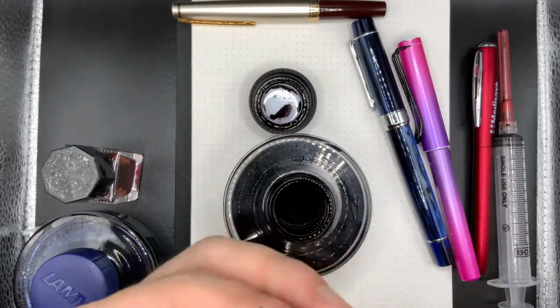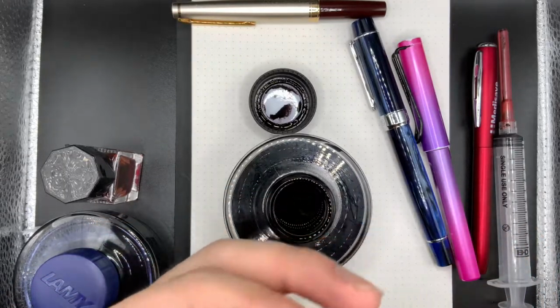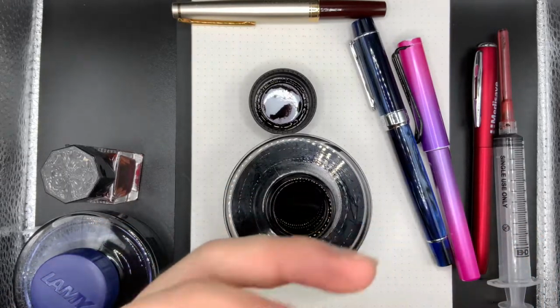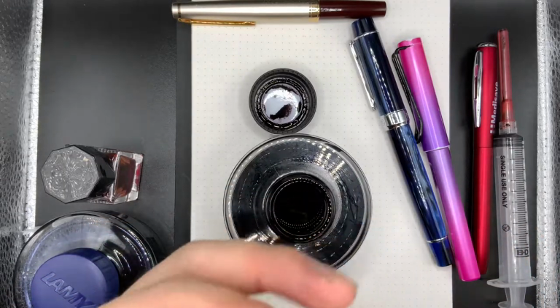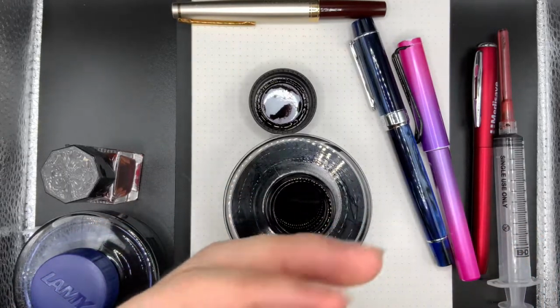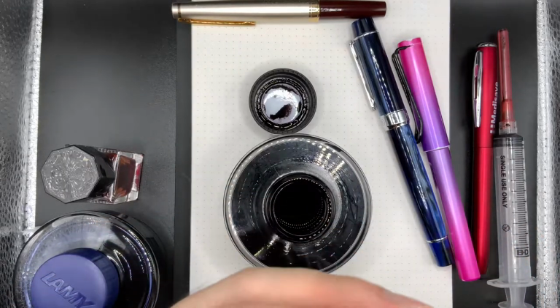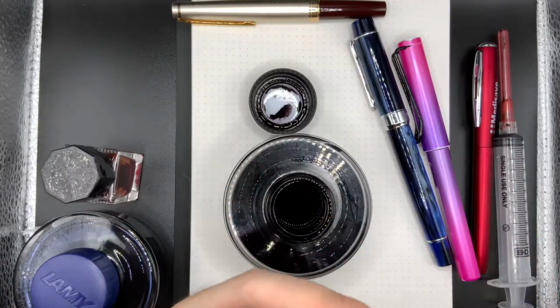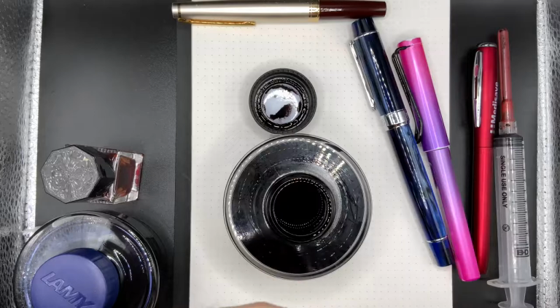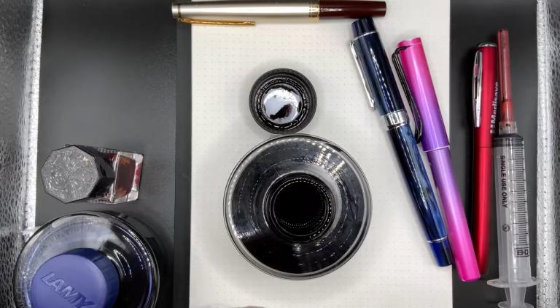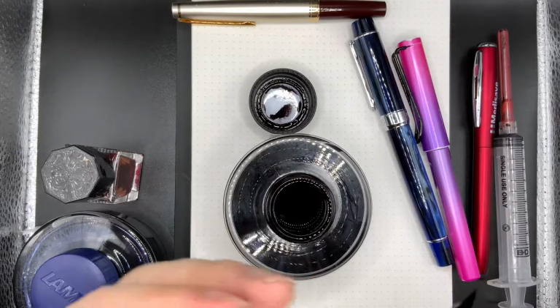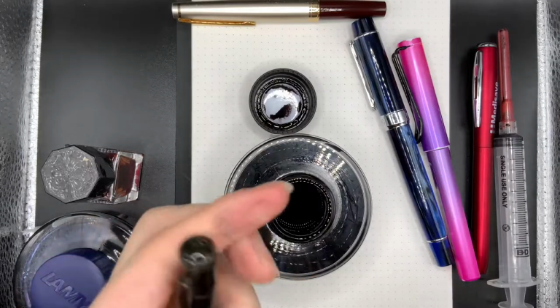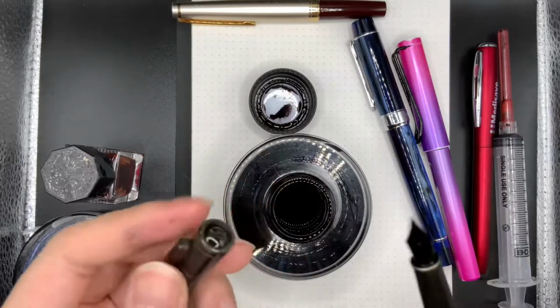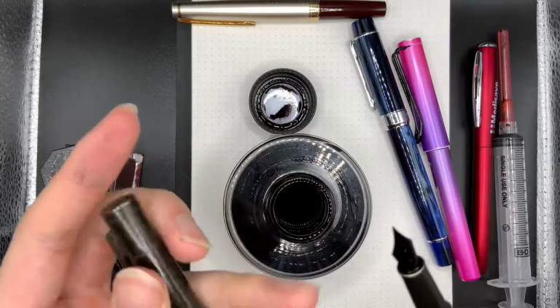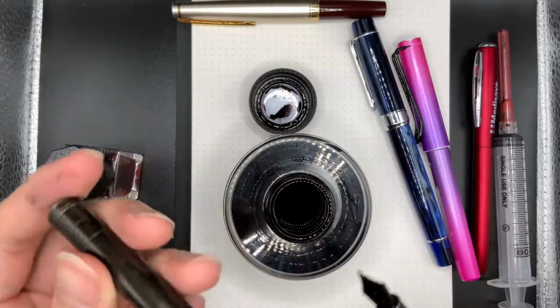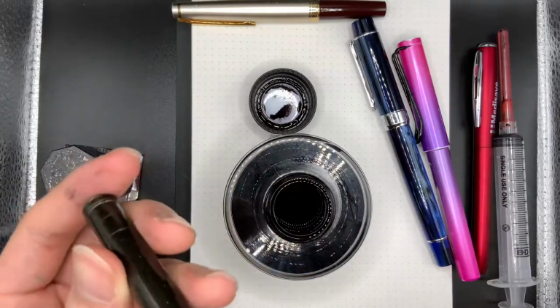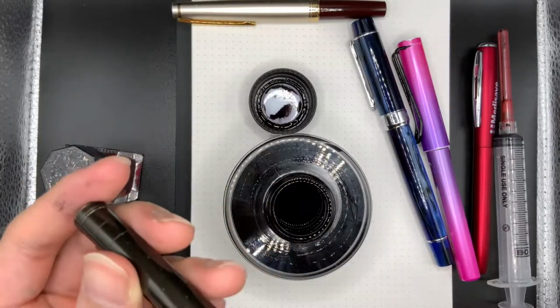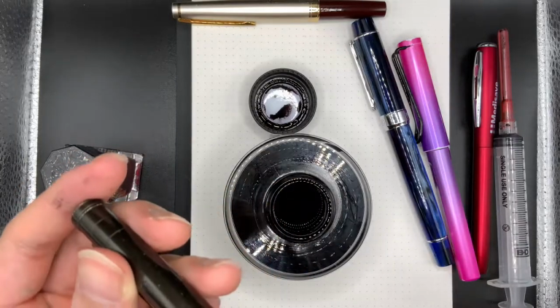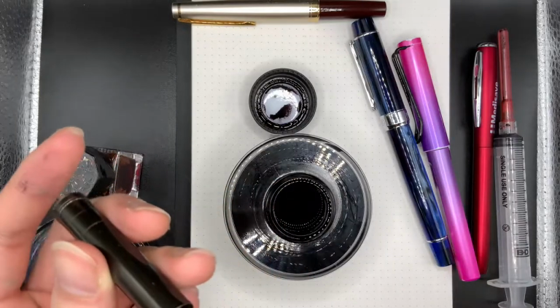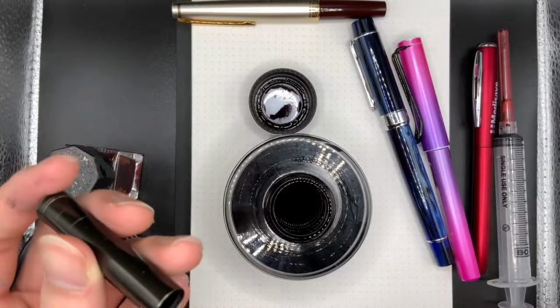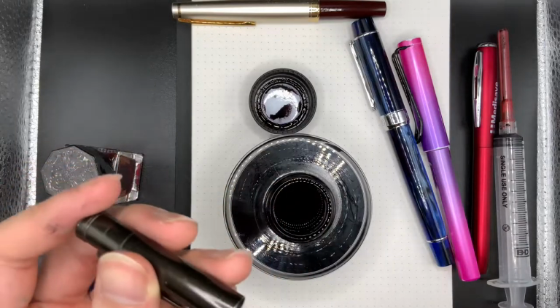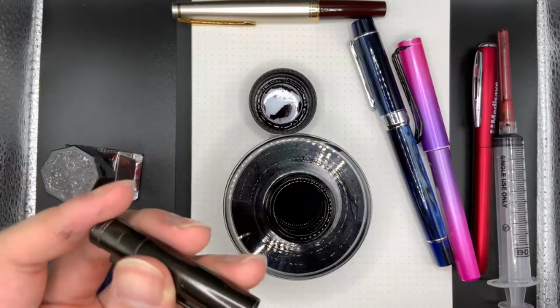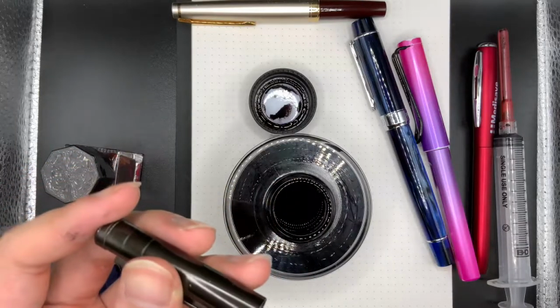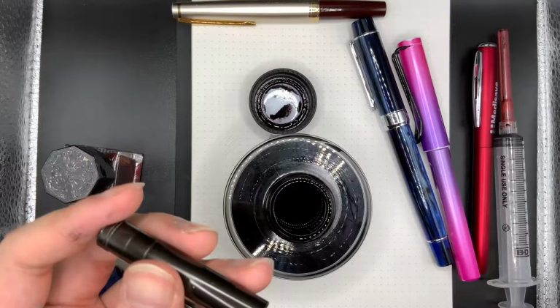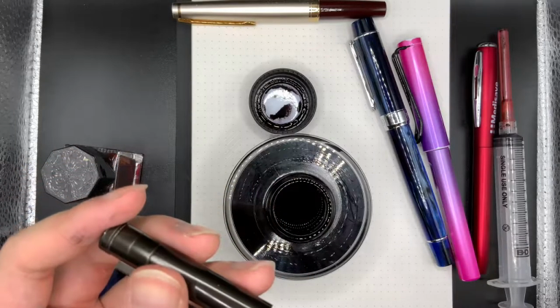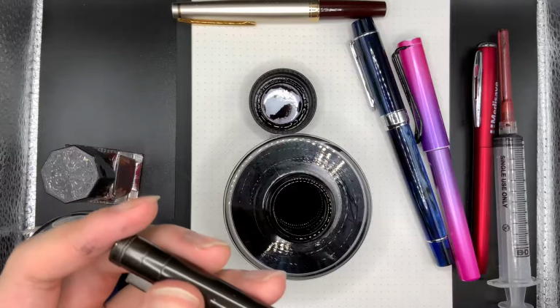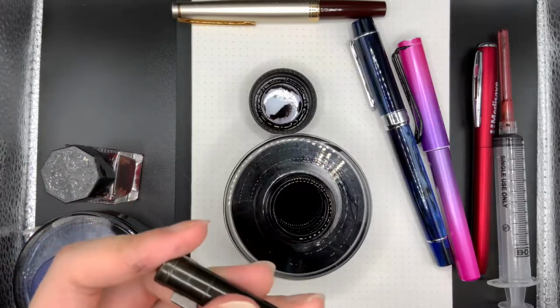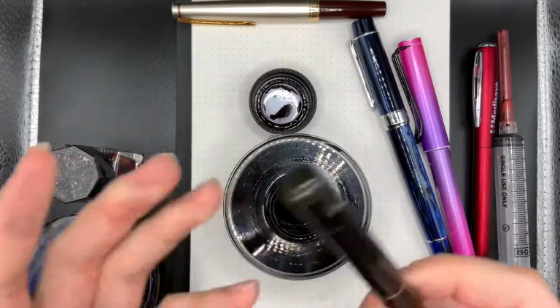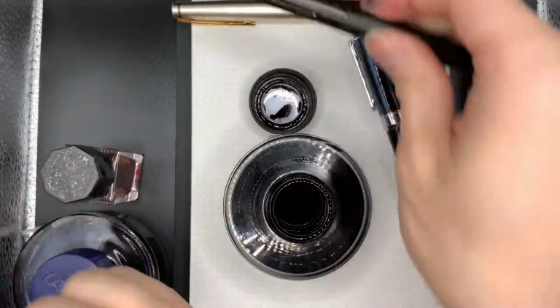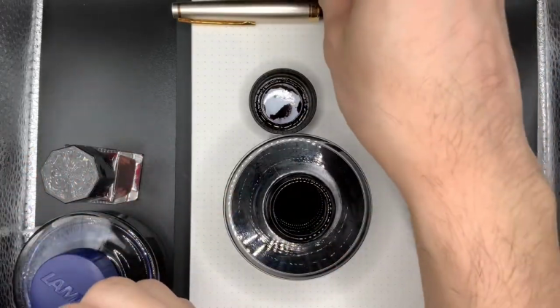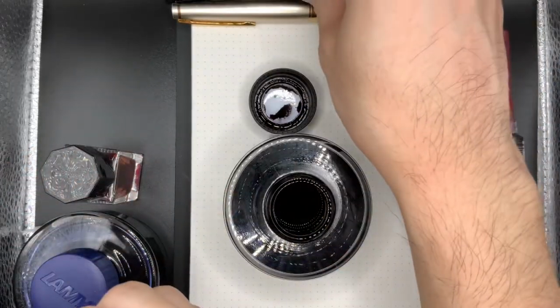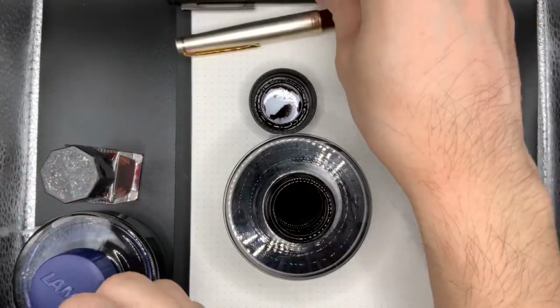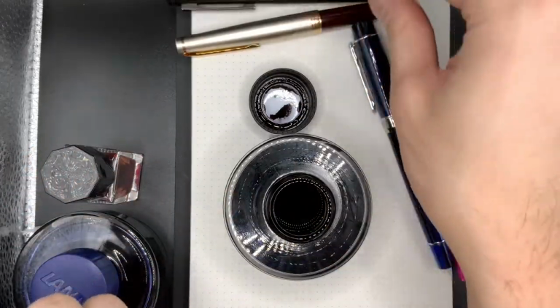This particular pen I just use for everyday writing tasks. It's a black pen, so I can use it to sign documents and things.